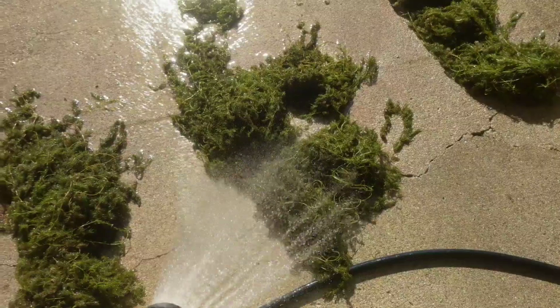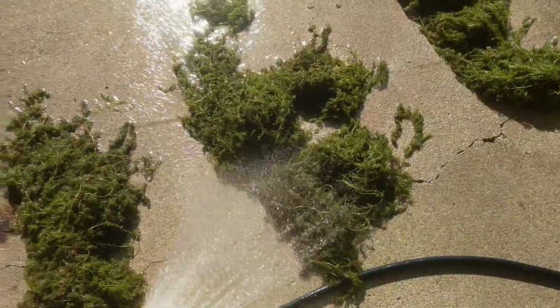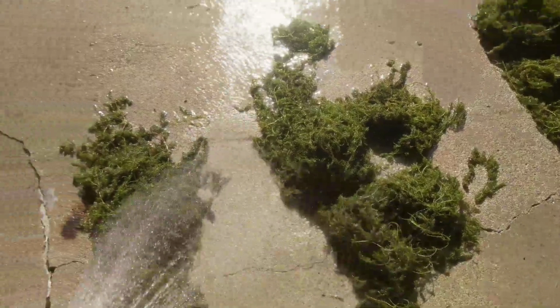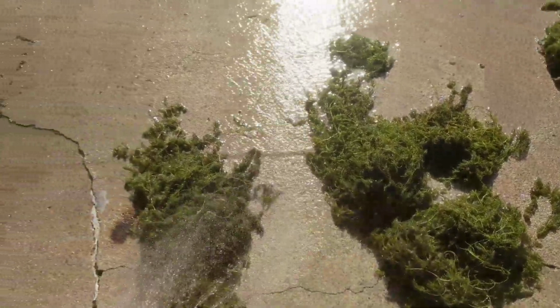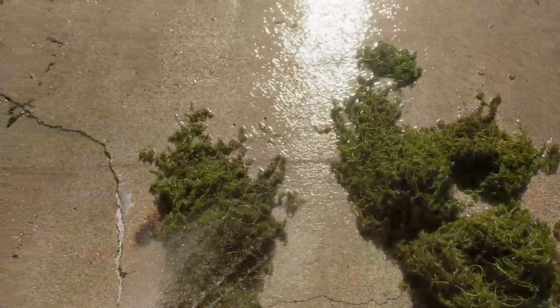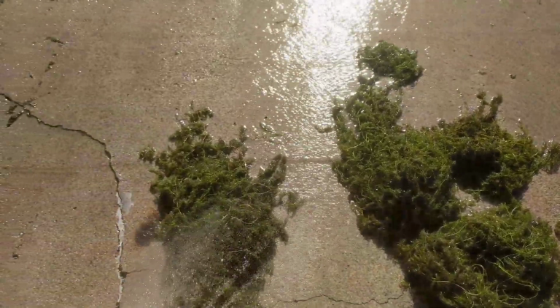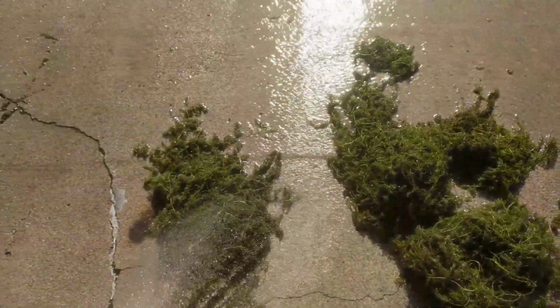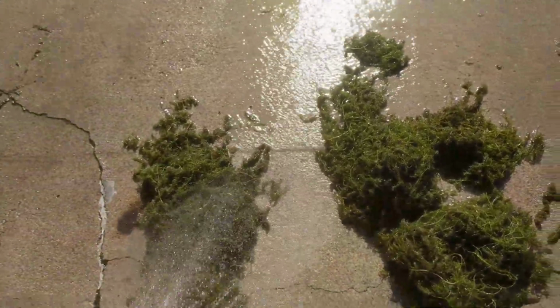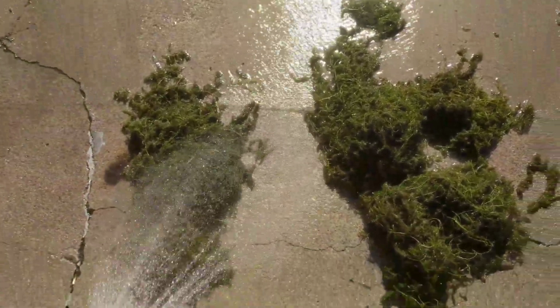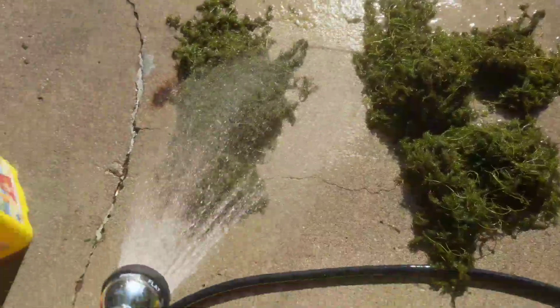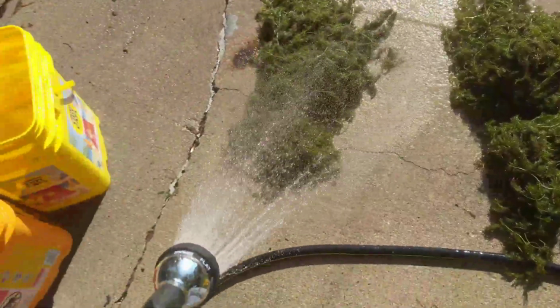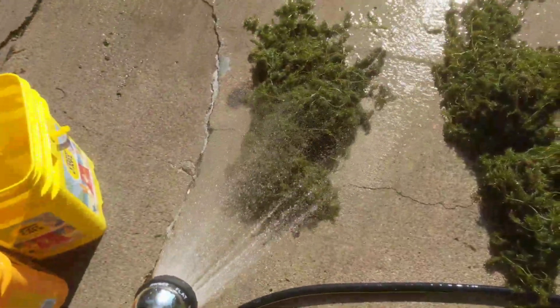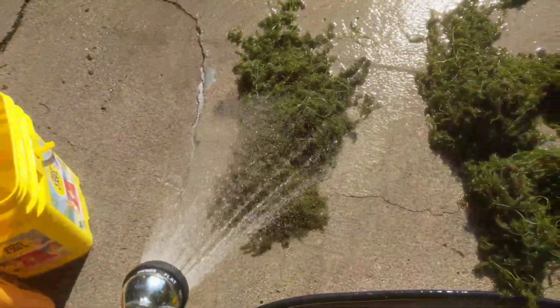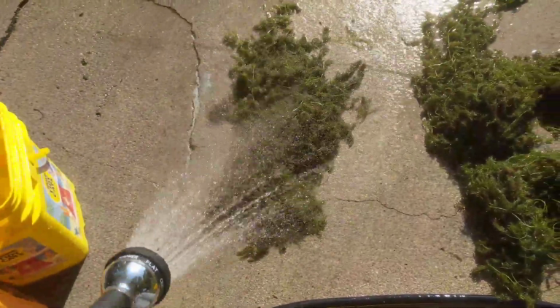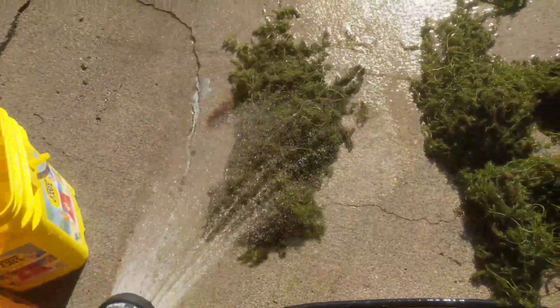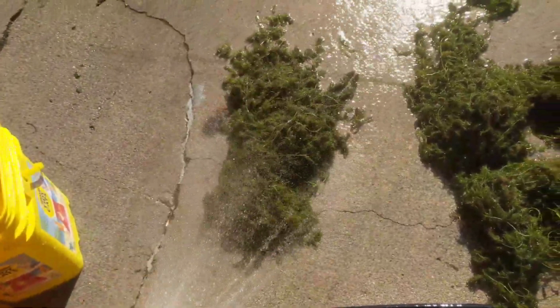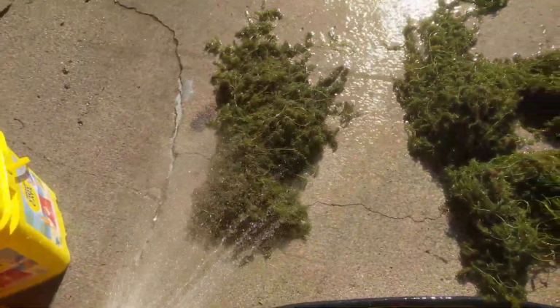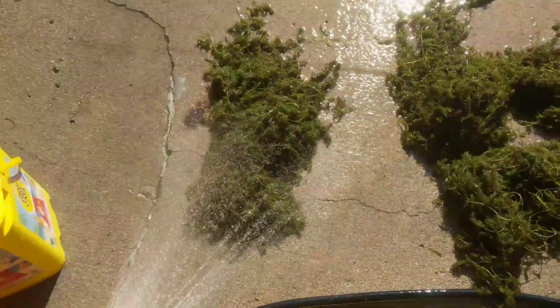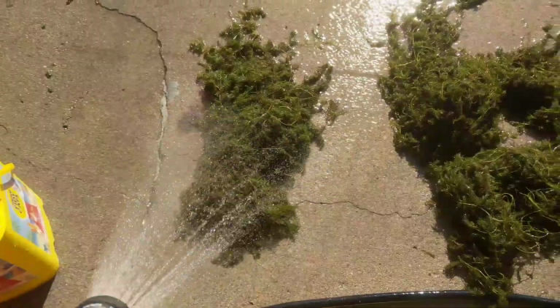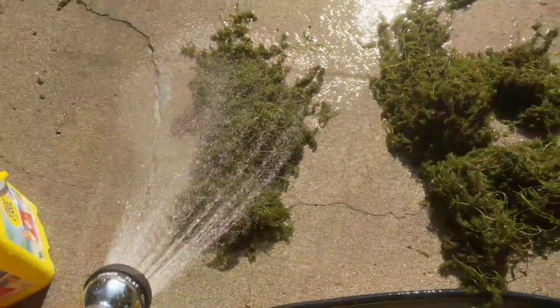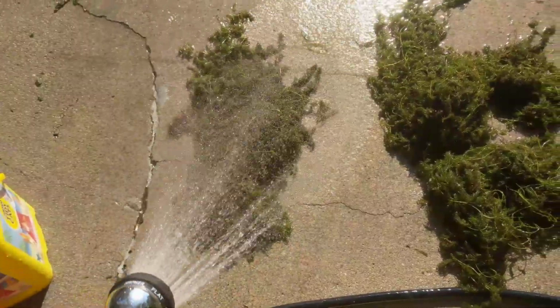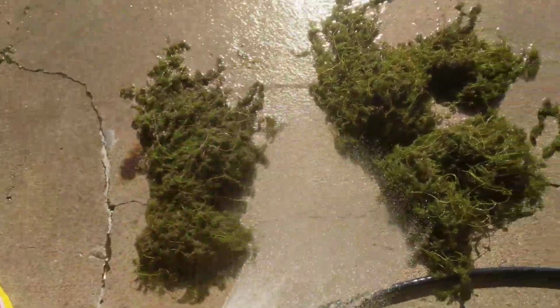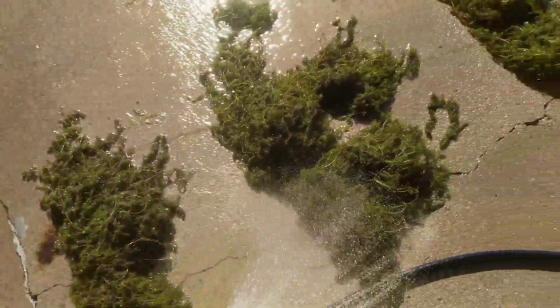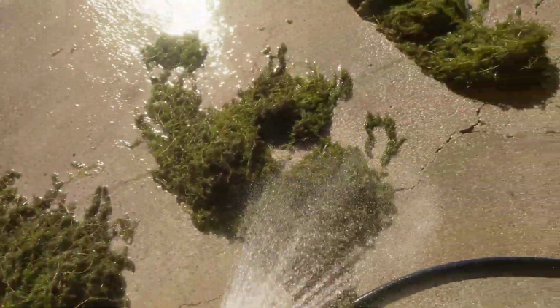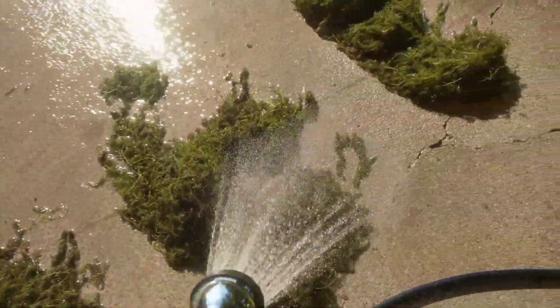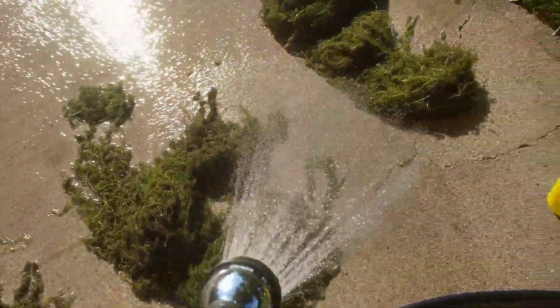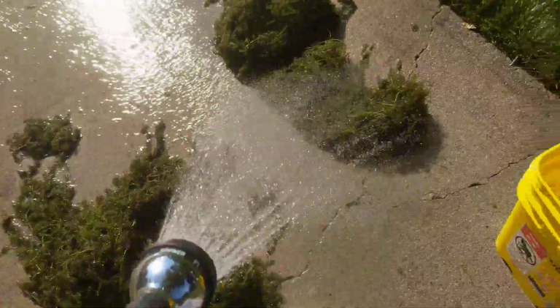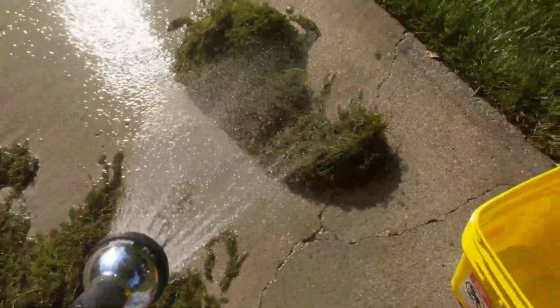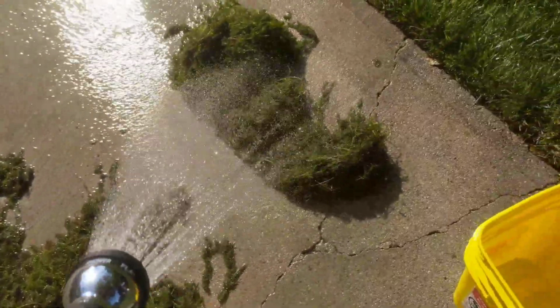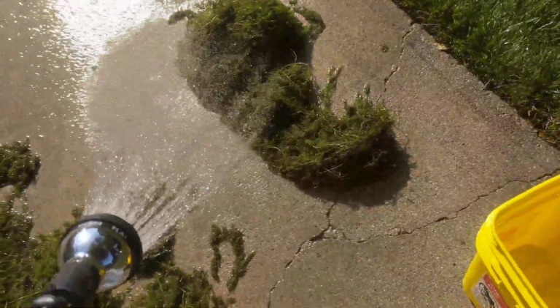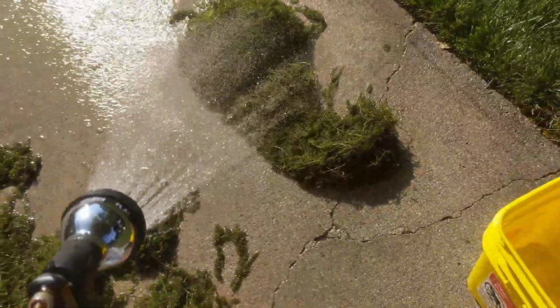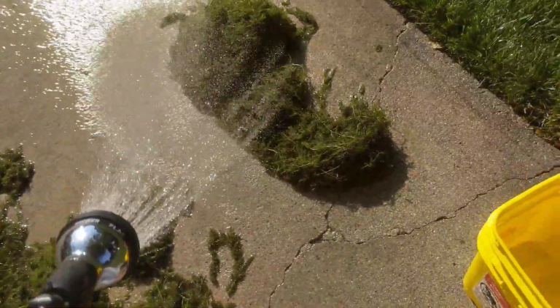Guess I might as well make an update video. So this is me with the hose, cleaning off all this — I think it's wormwort or something.